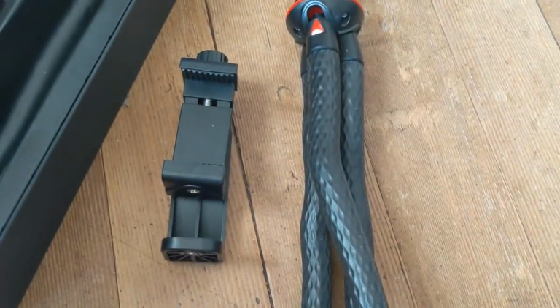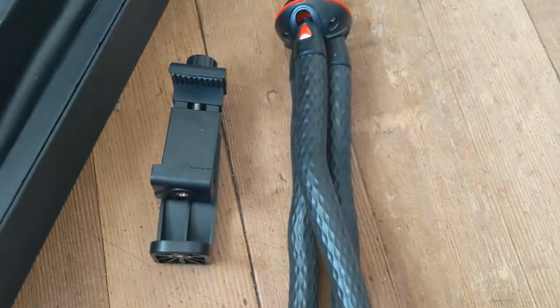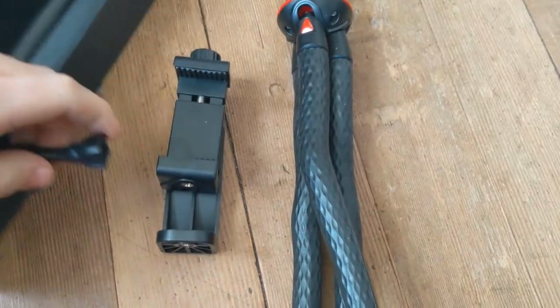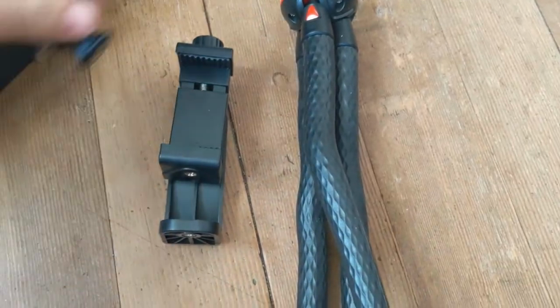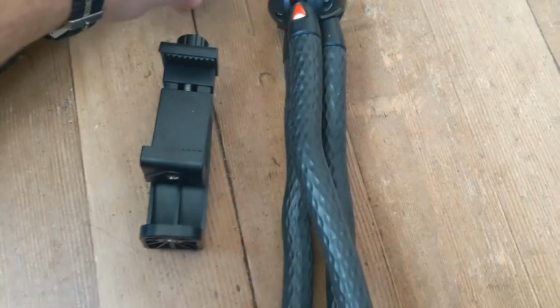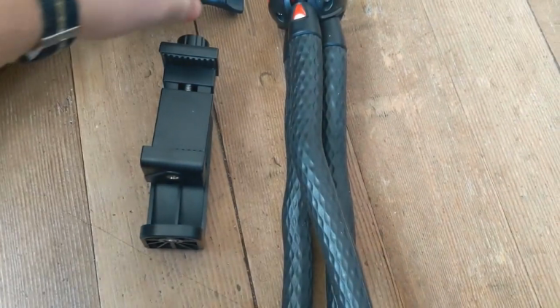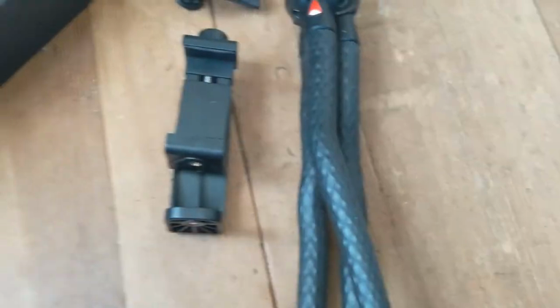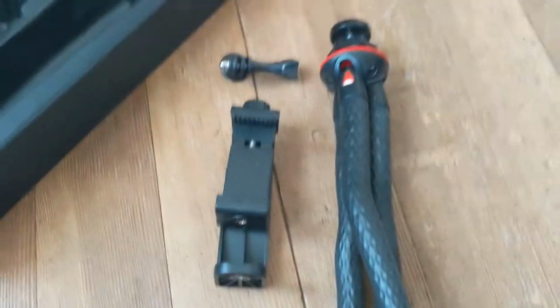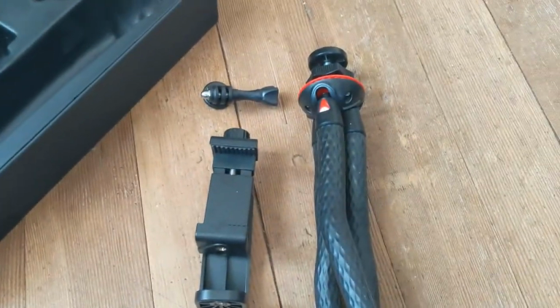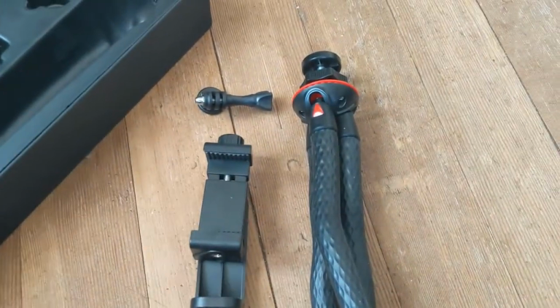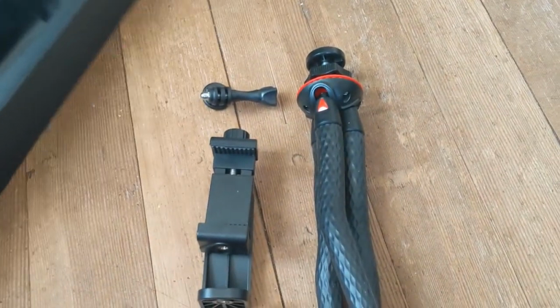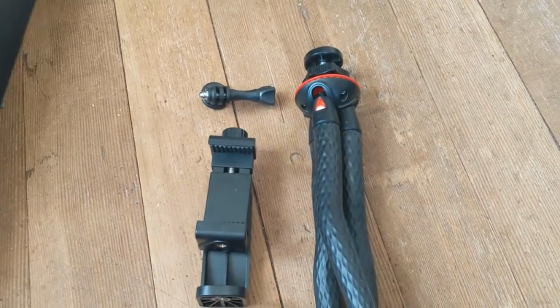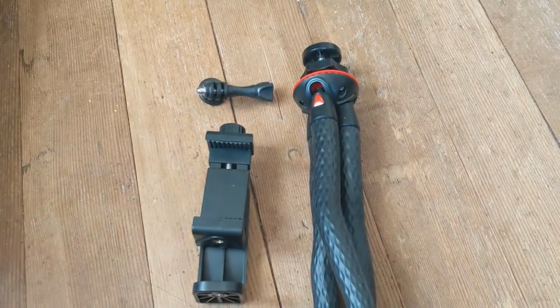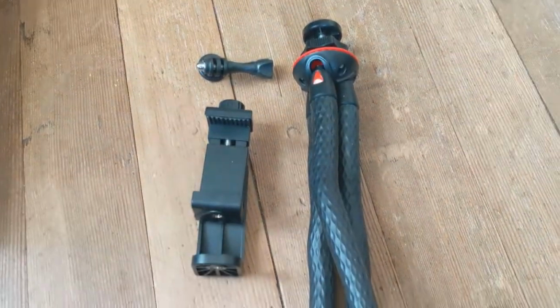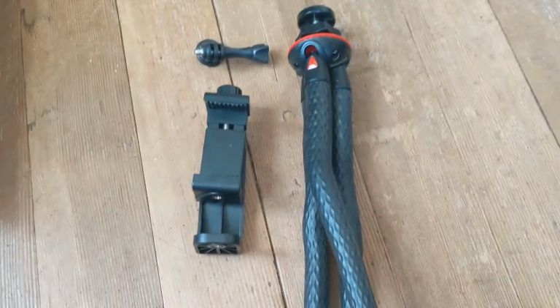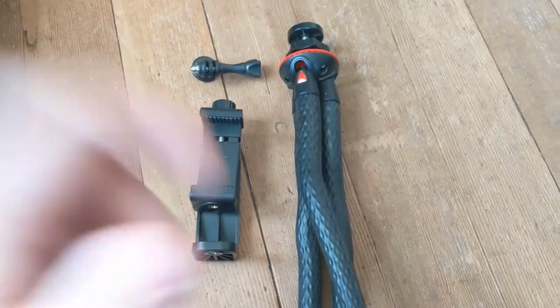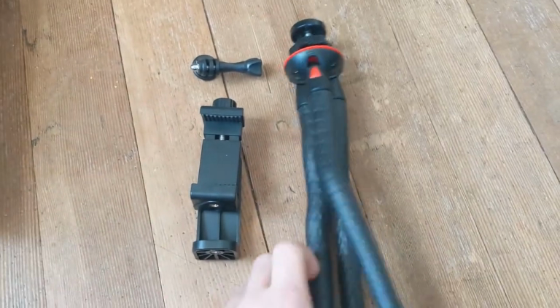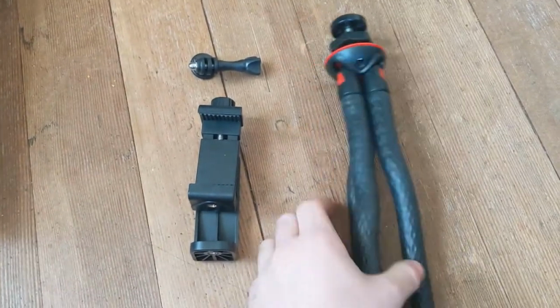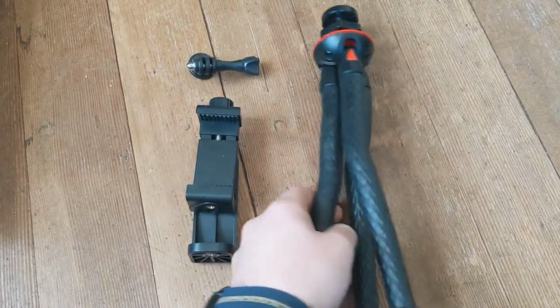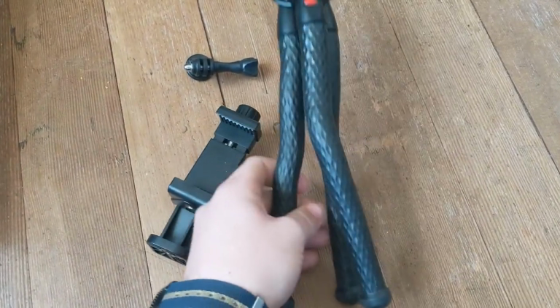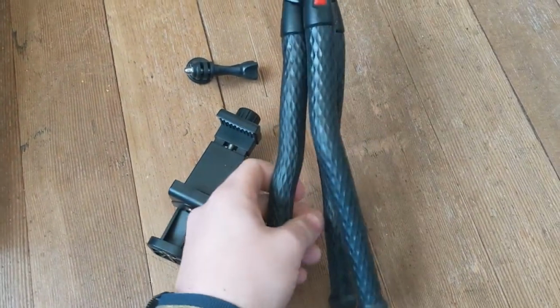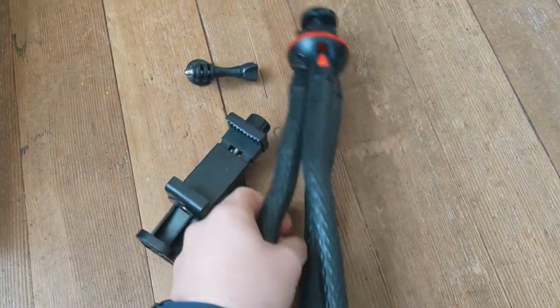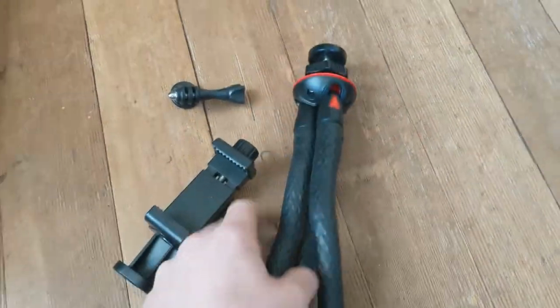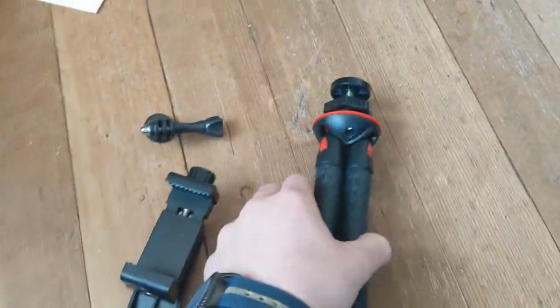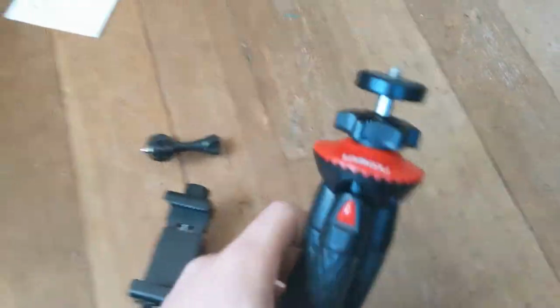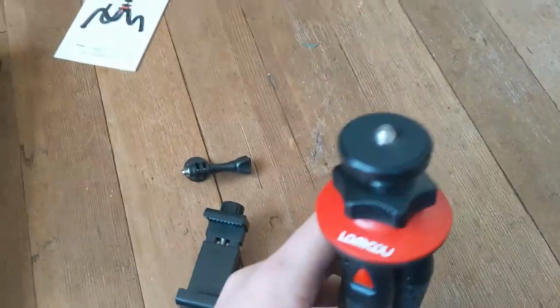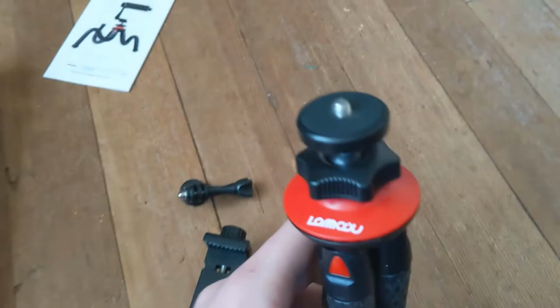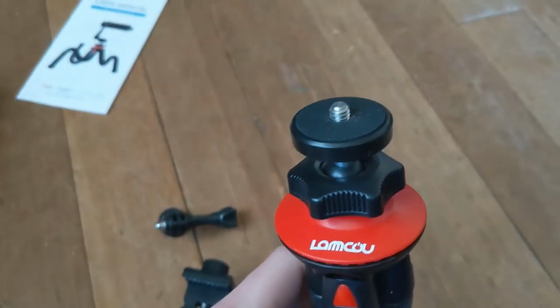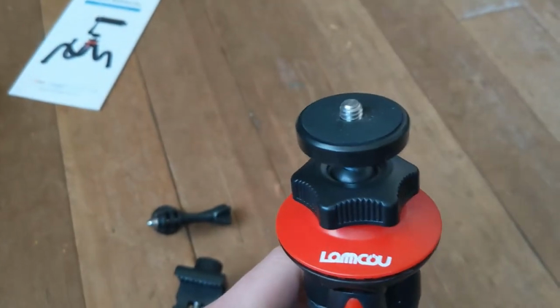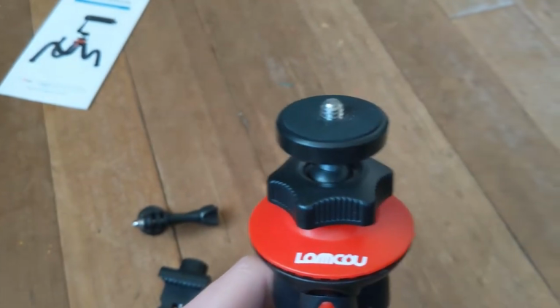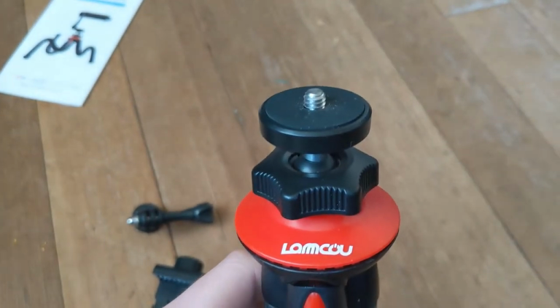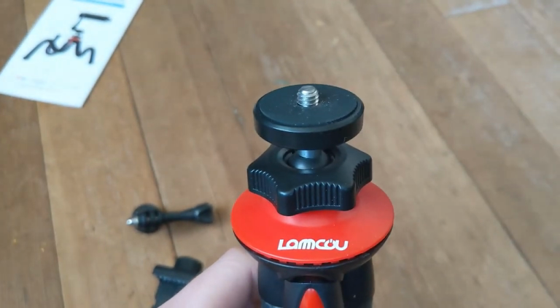So here it is out of the box. You get a phone mount and you also get a GoPro mount, which is kind of cool. It has just your average threads for a camera.